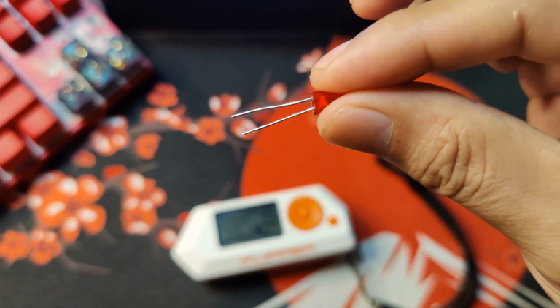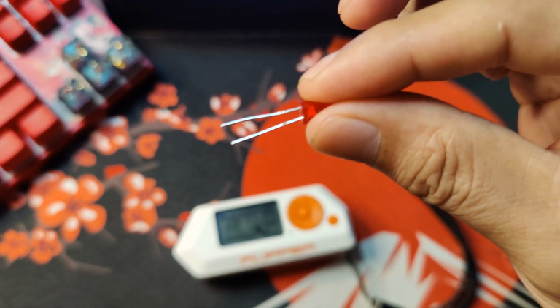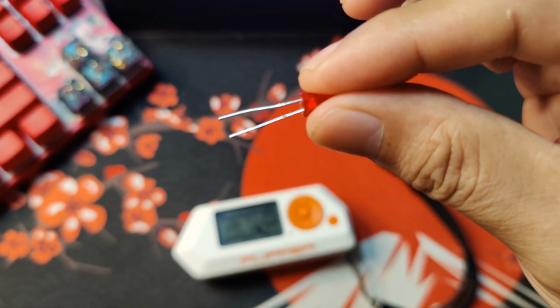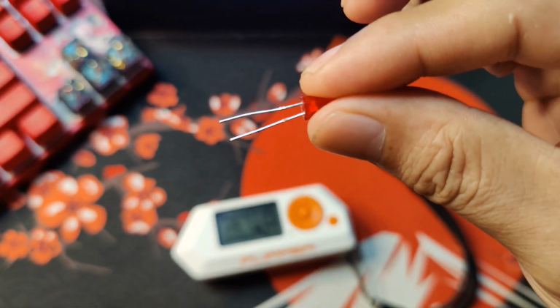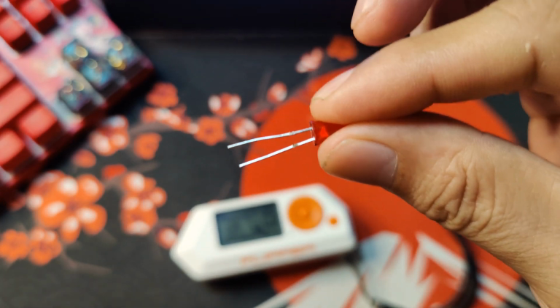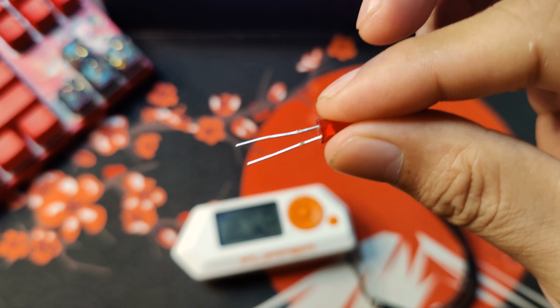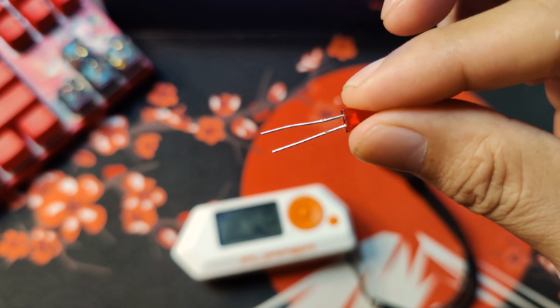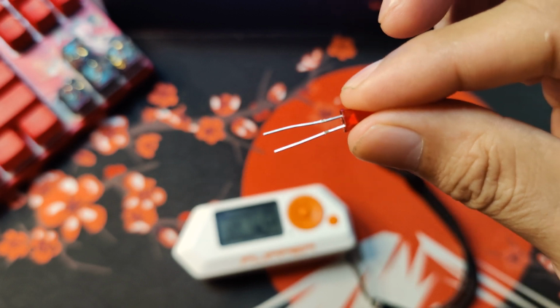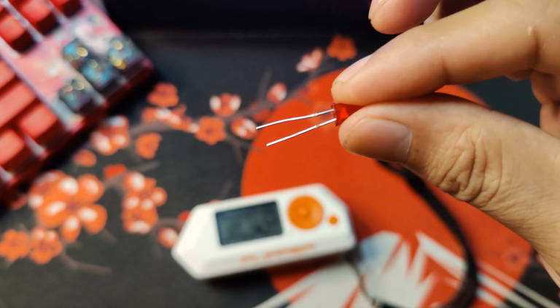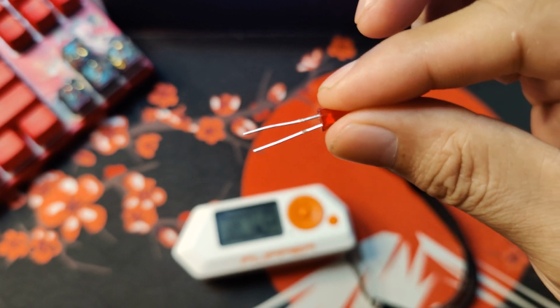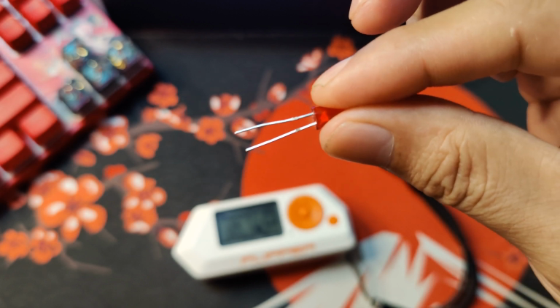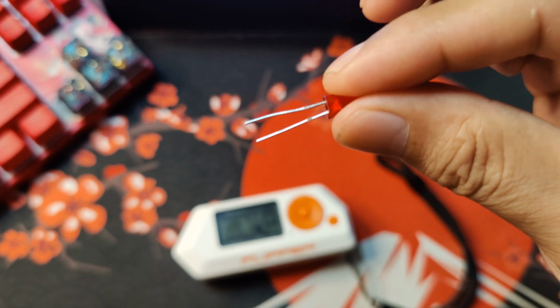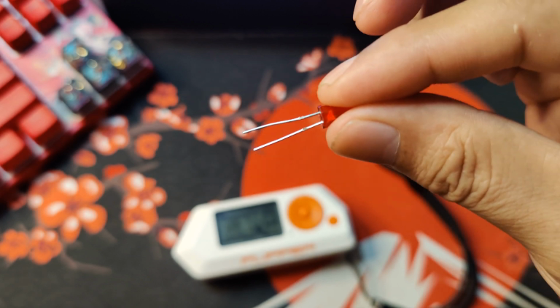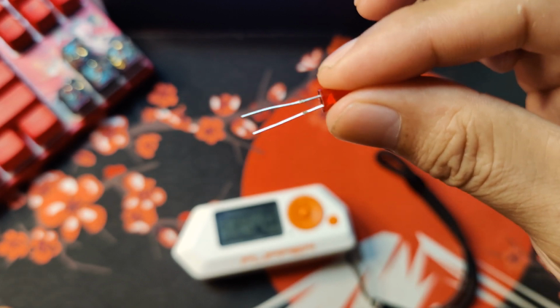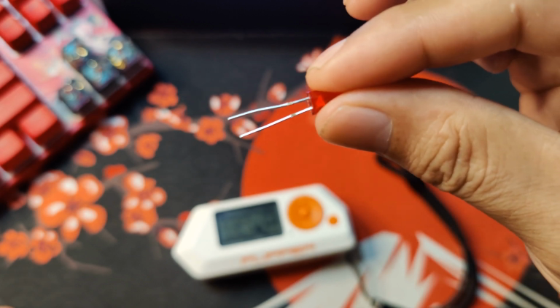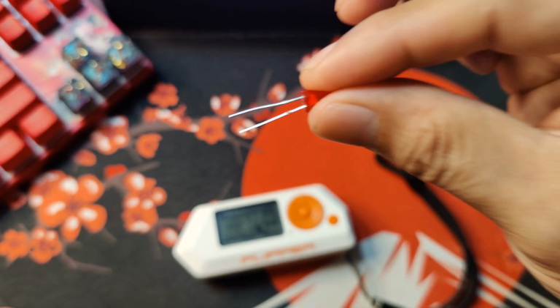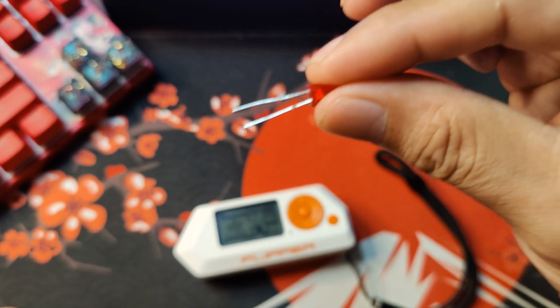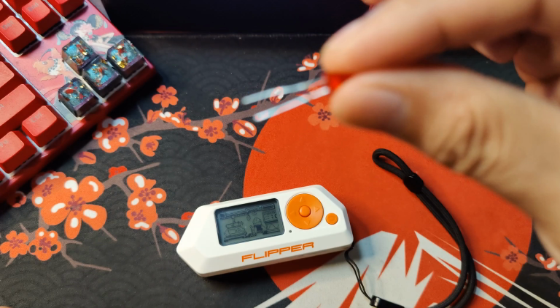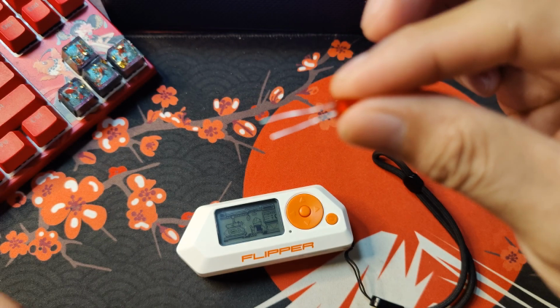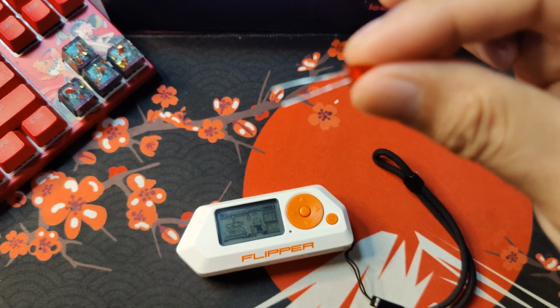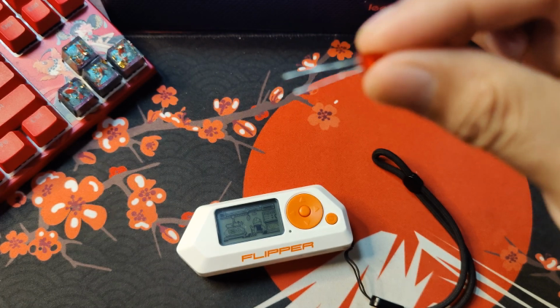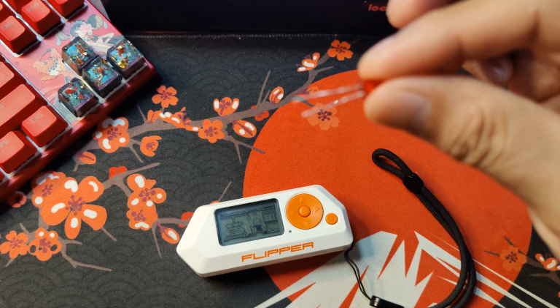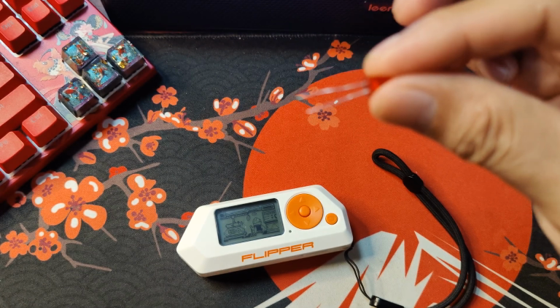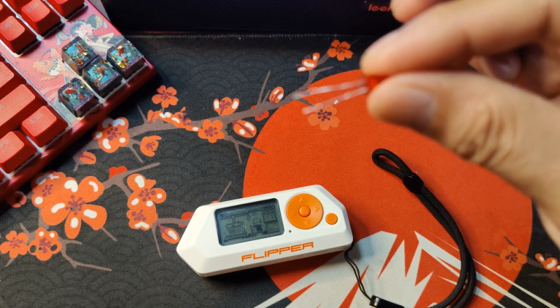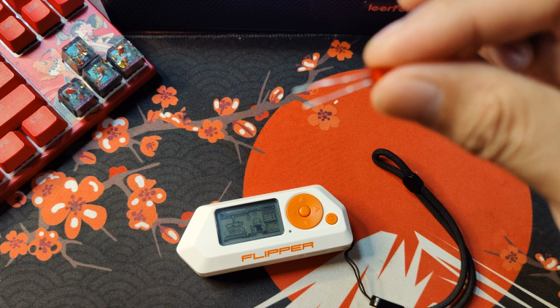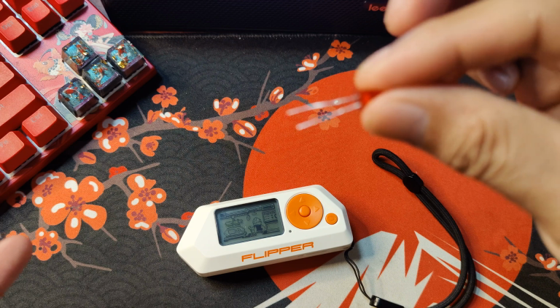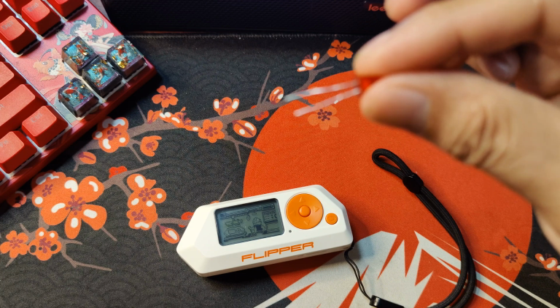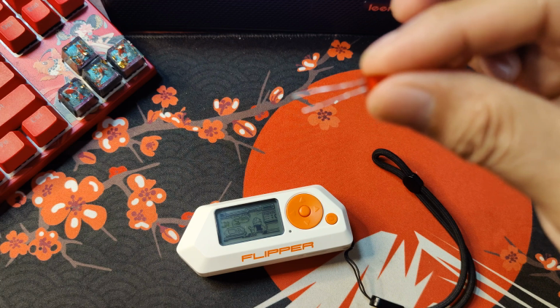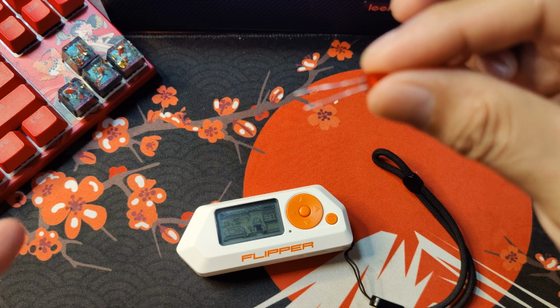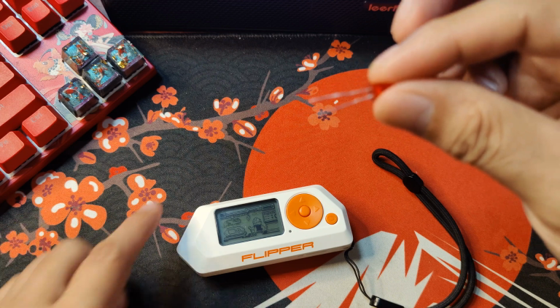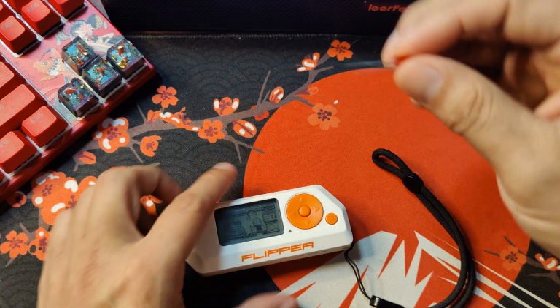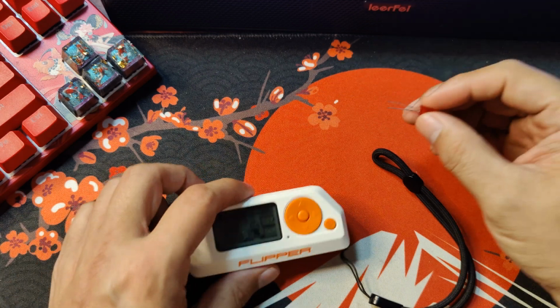As a rule of thumb, the long feet is the live one and the short feet will be the one that is inserted to the ground.